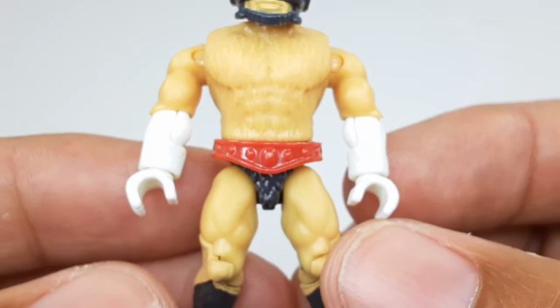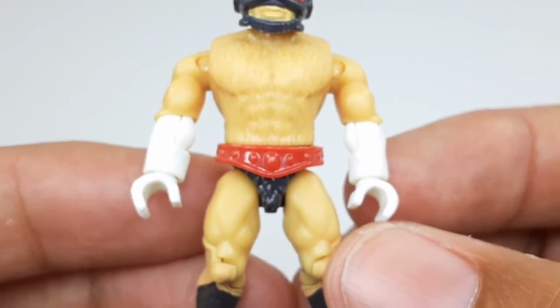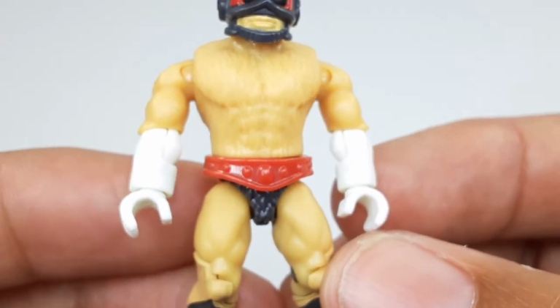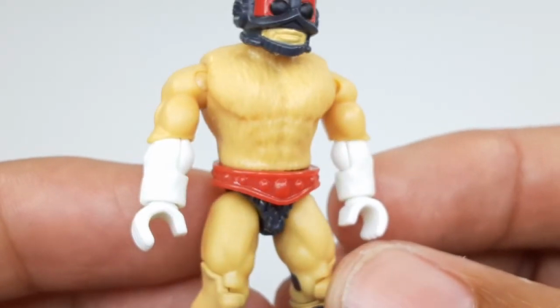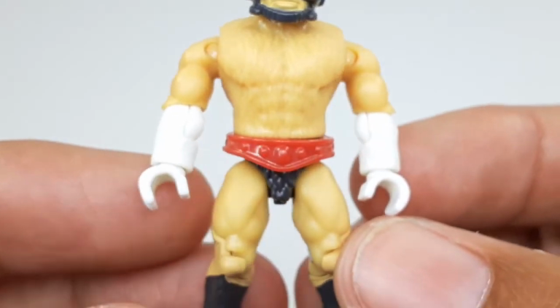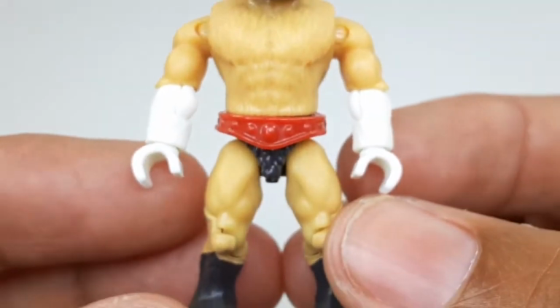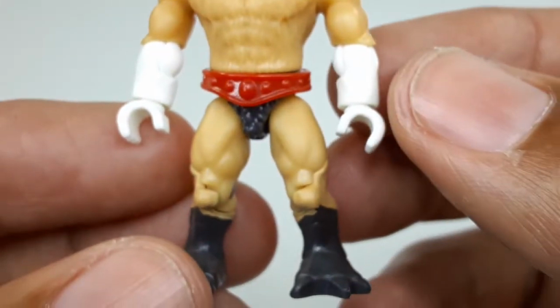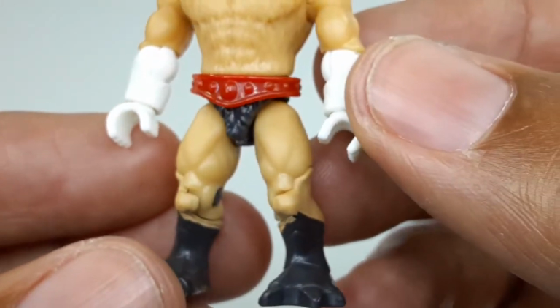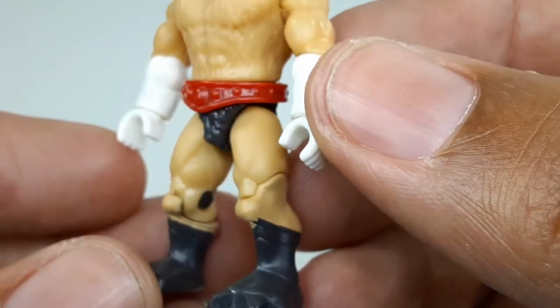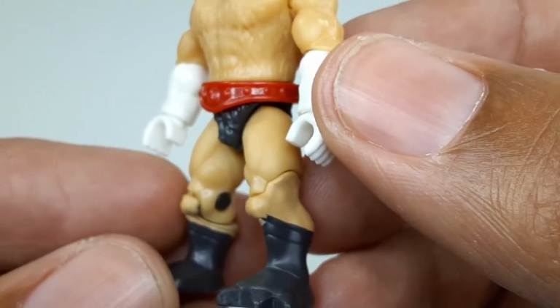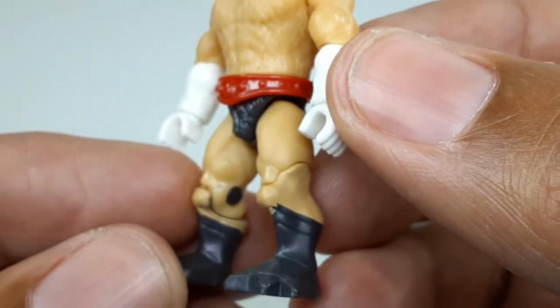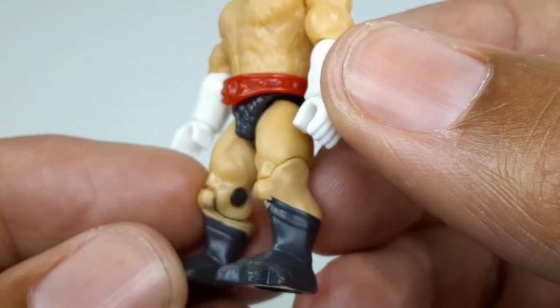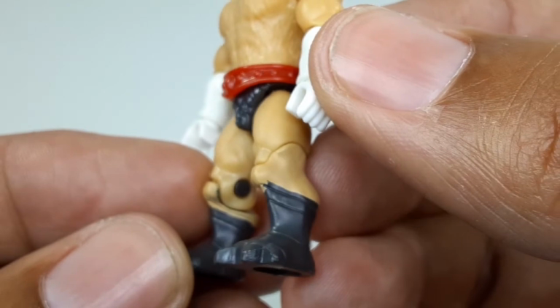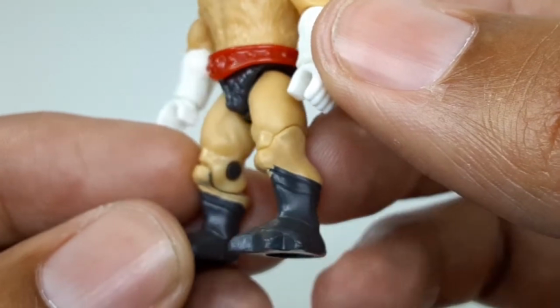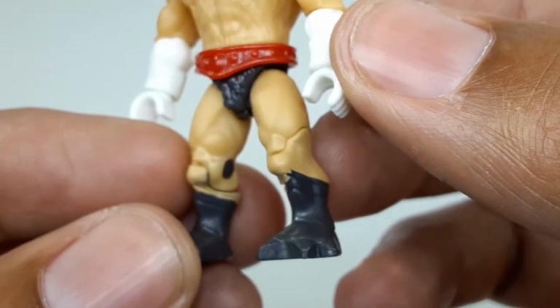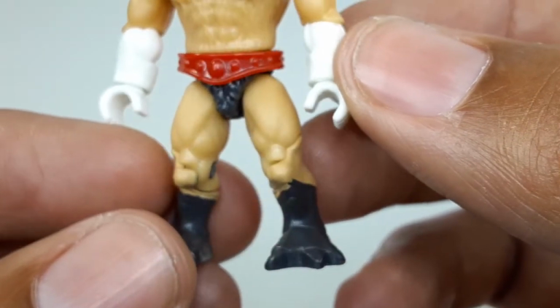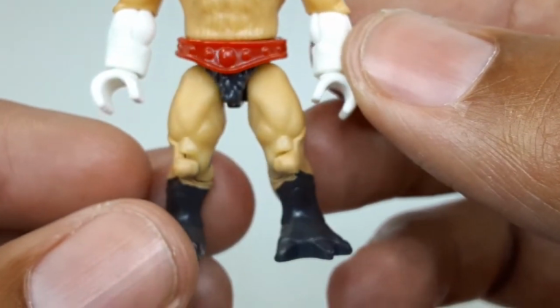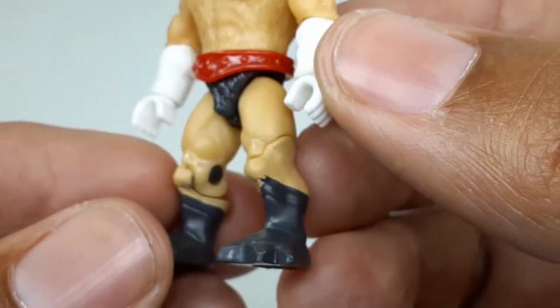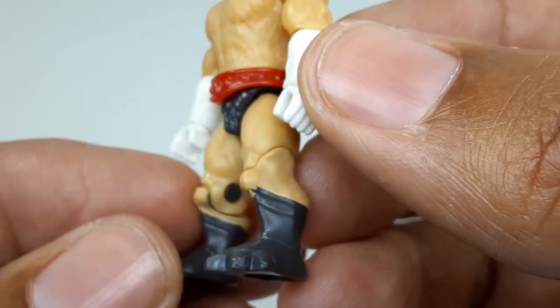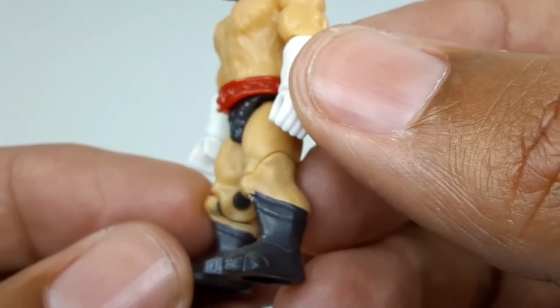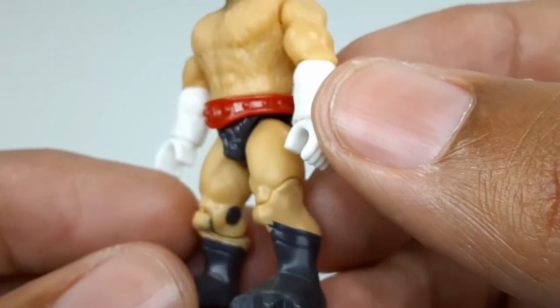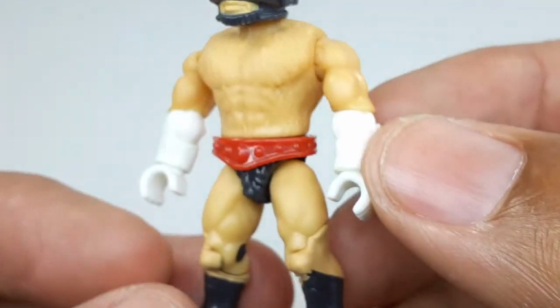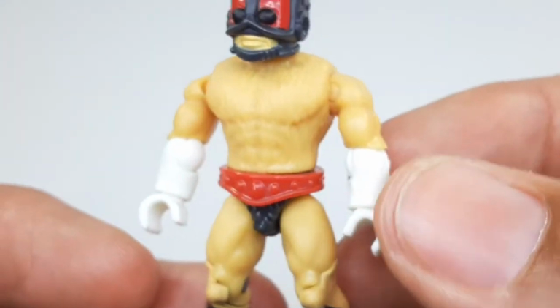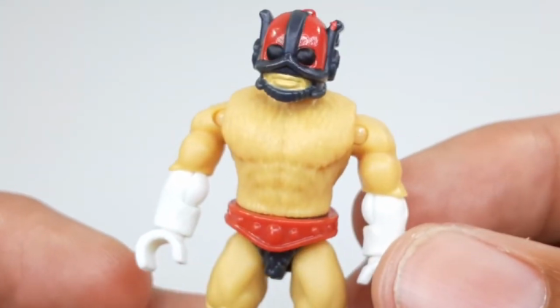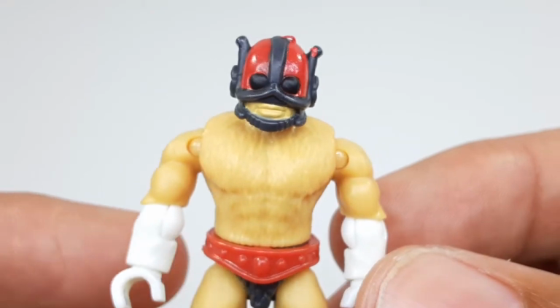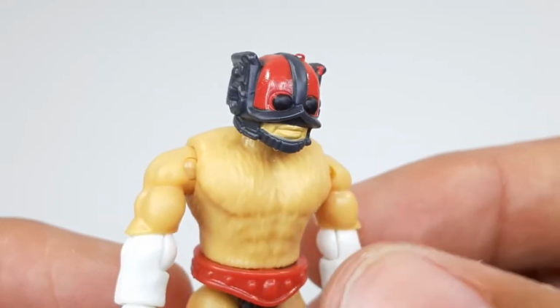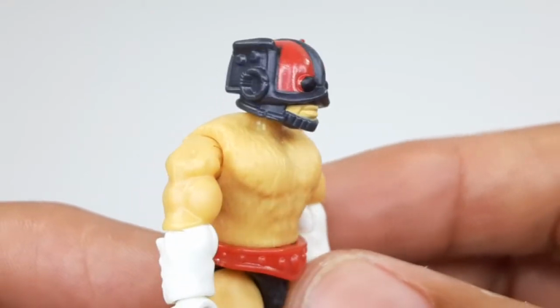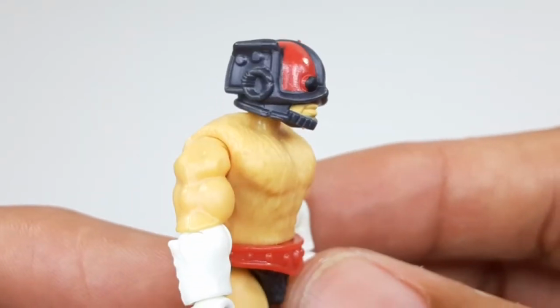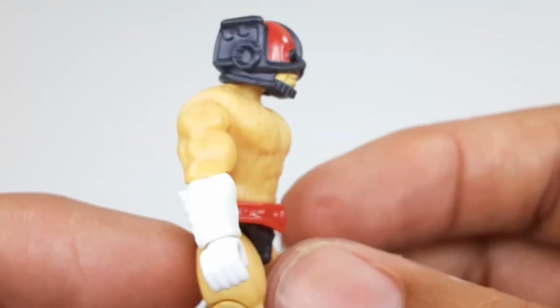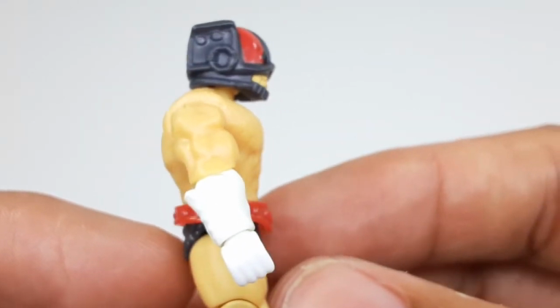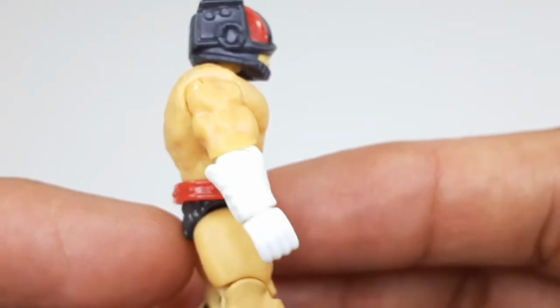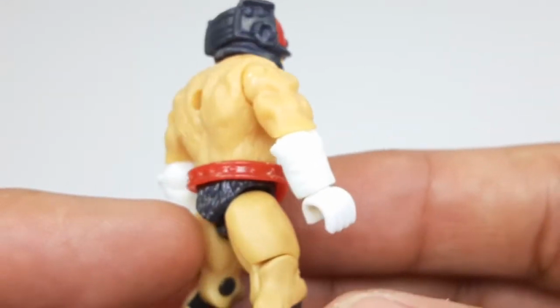The little astronaut details, his belt, his legs — the little claw boots look very nice. All the muscle definition and everything. The gloves are pretty good too.